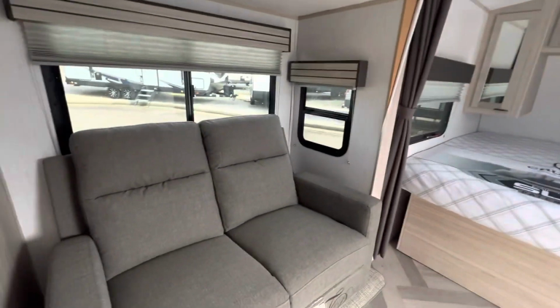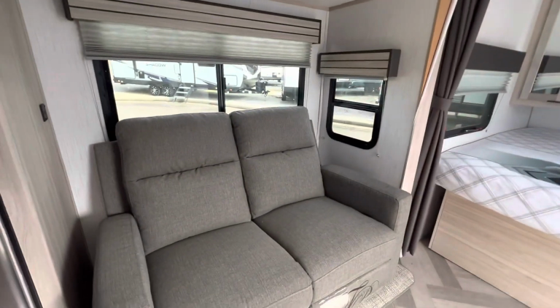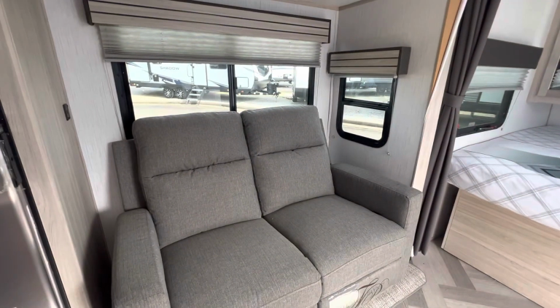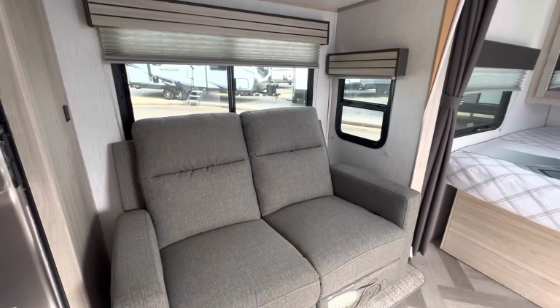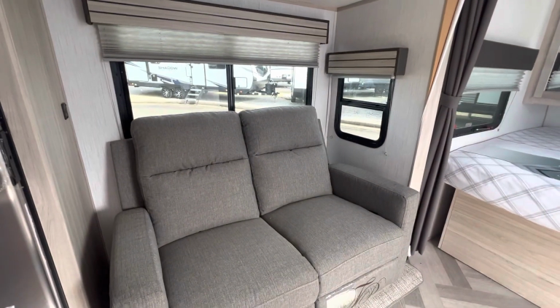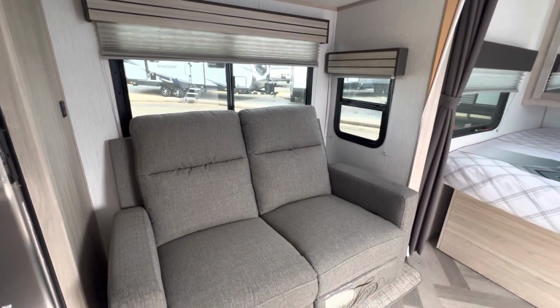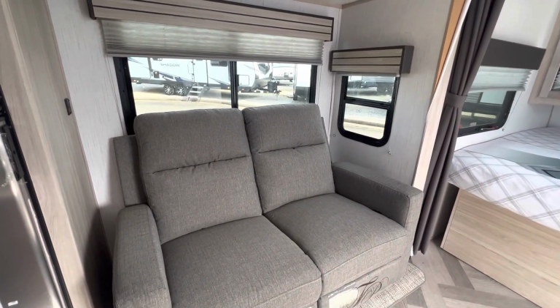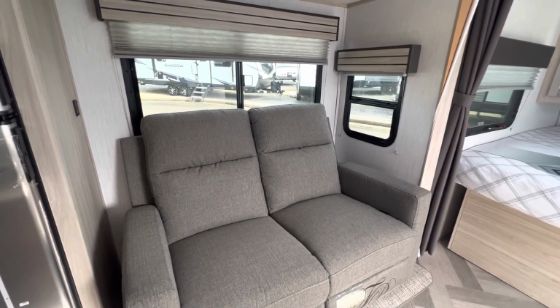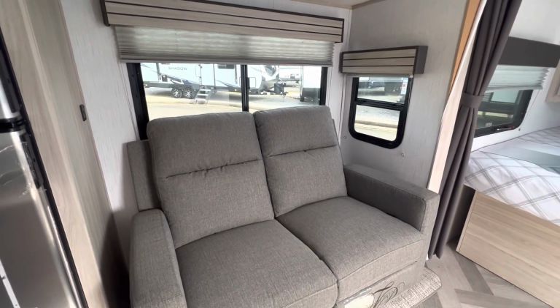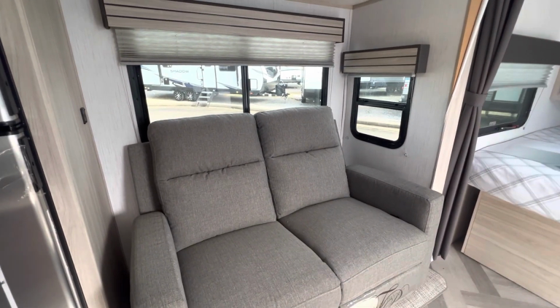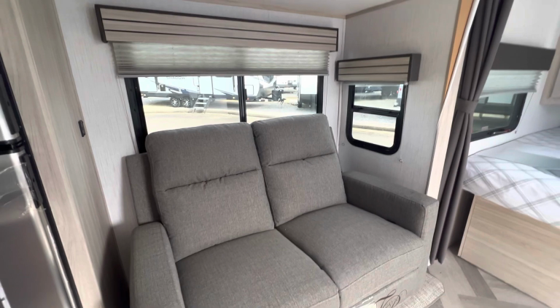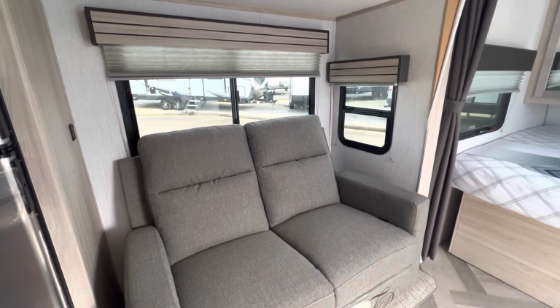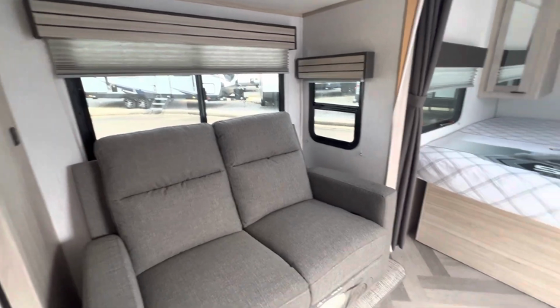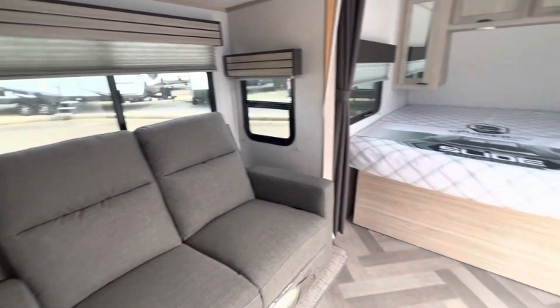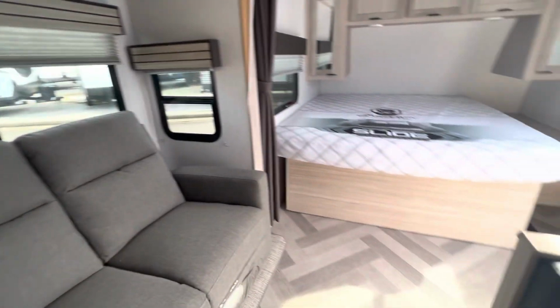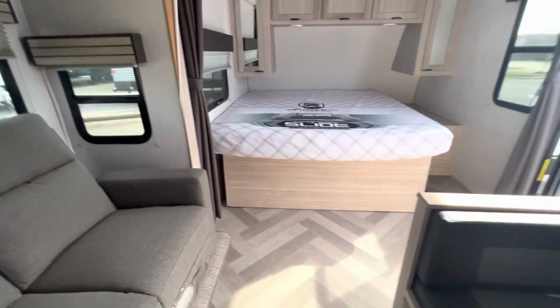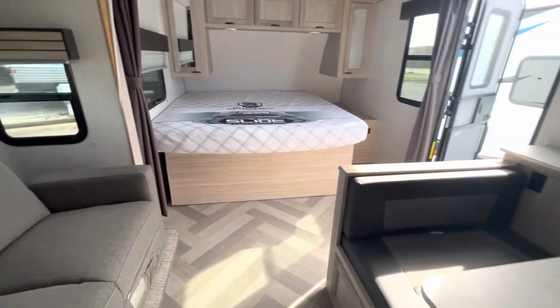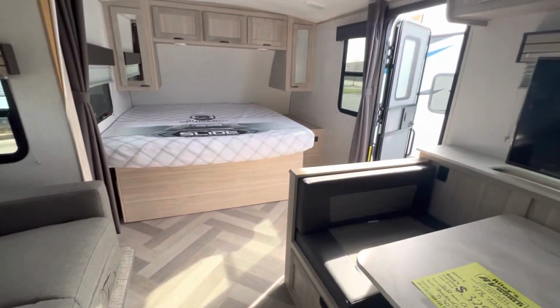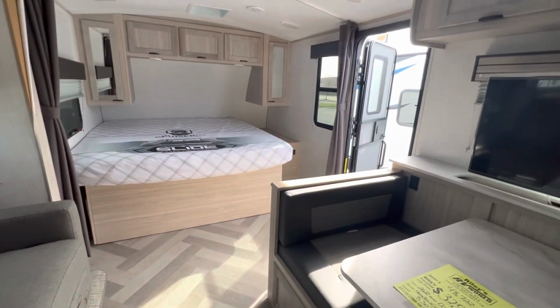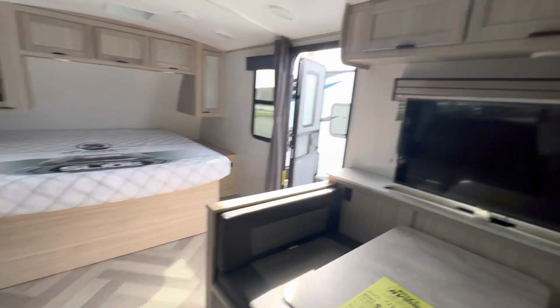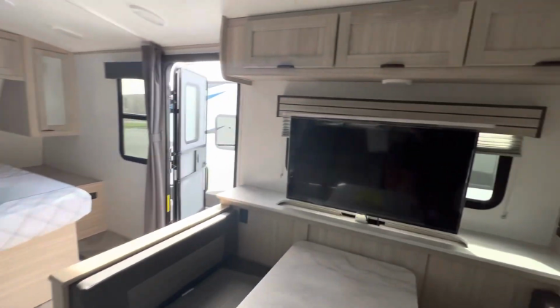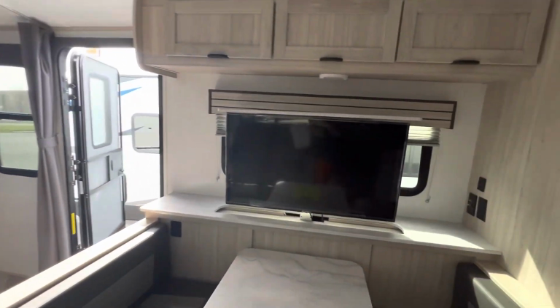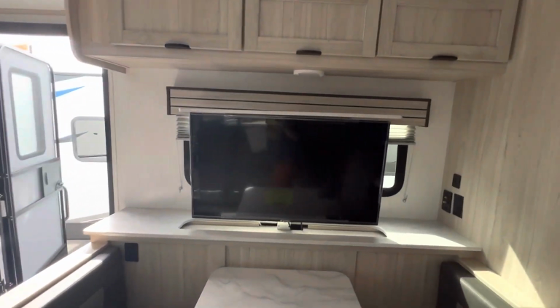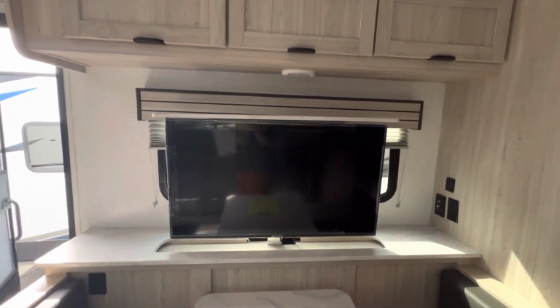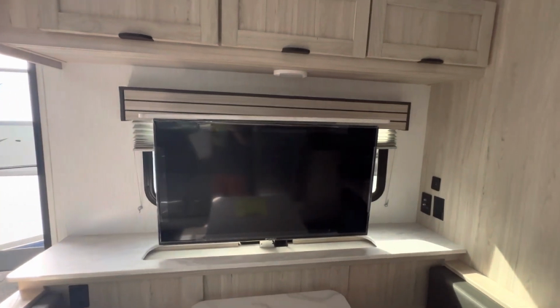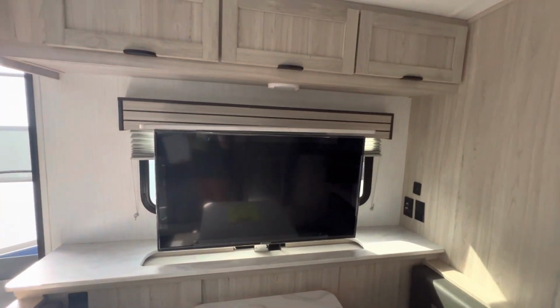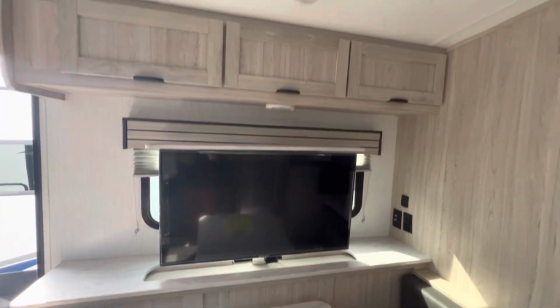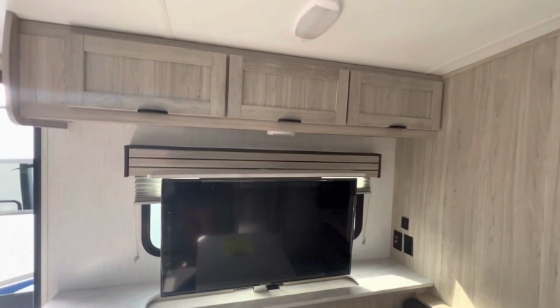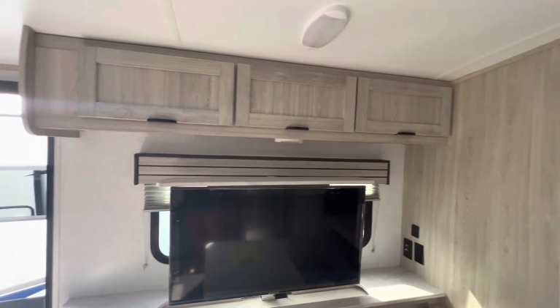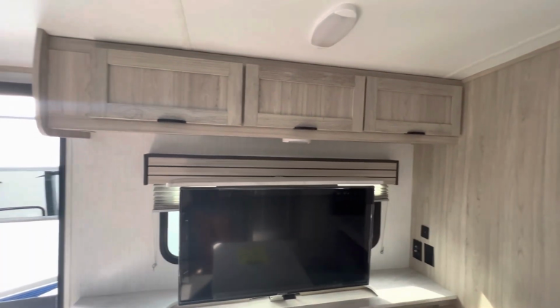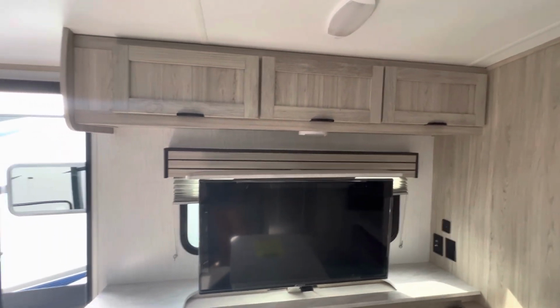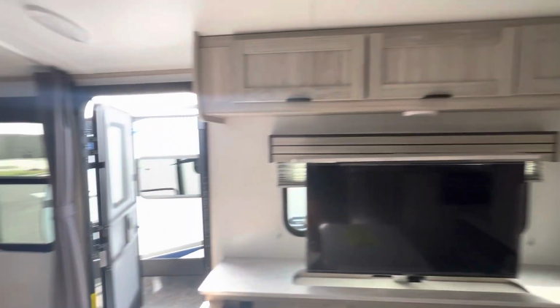You have your couch here which is part of the Thomas Paine collection, so you've got a really good quality couch in here. The TV is in this area along with some more storage.